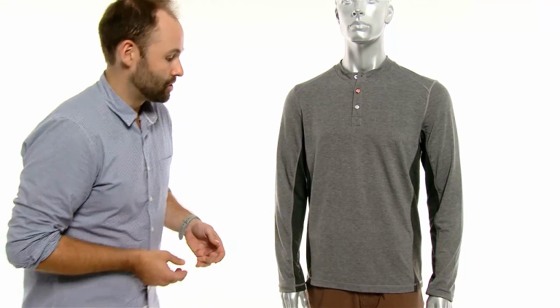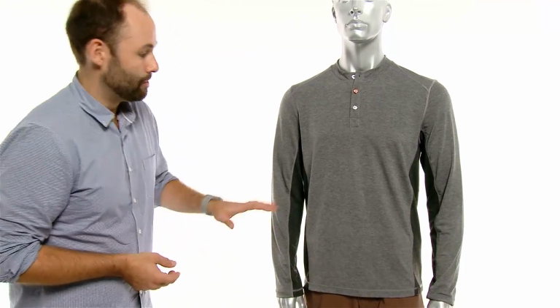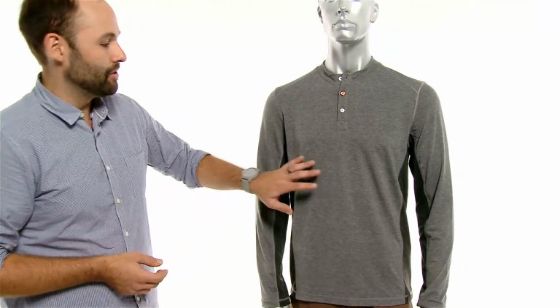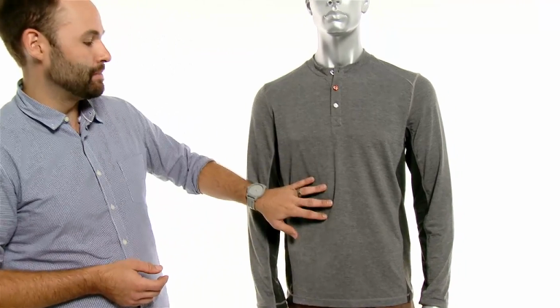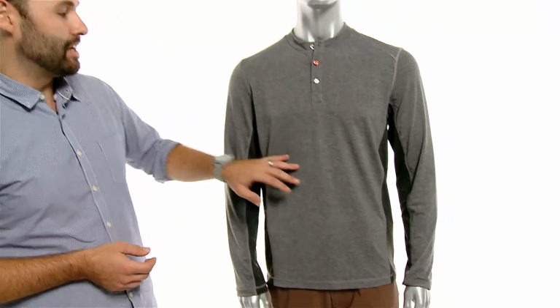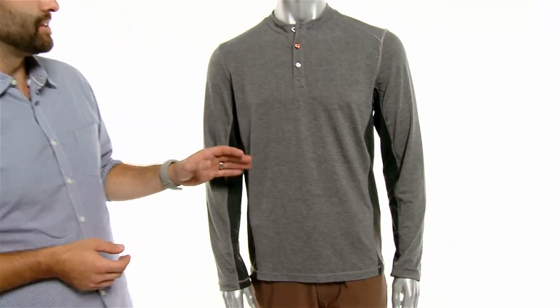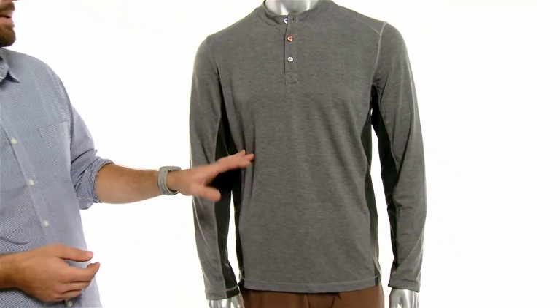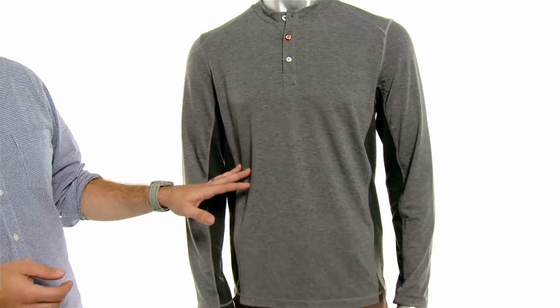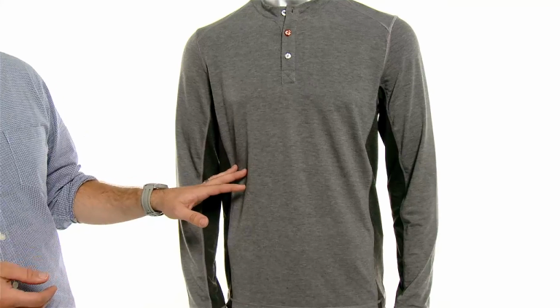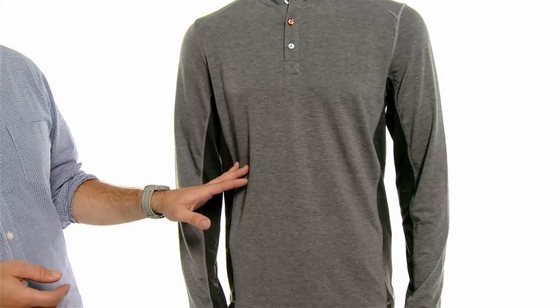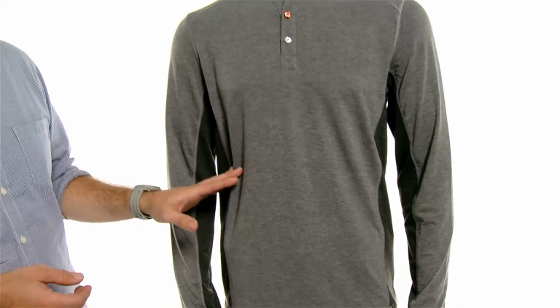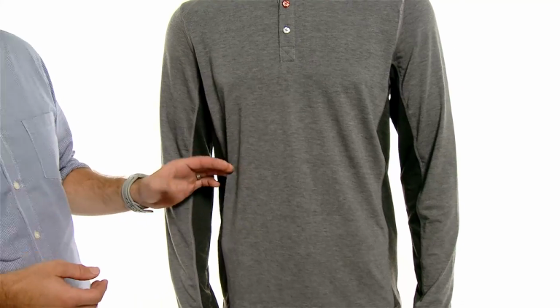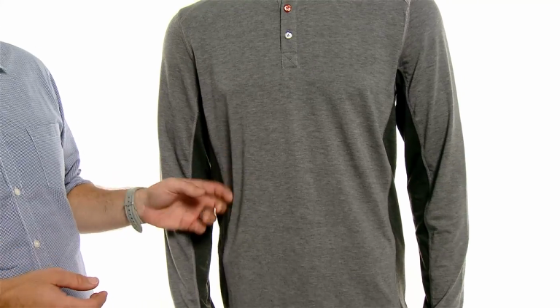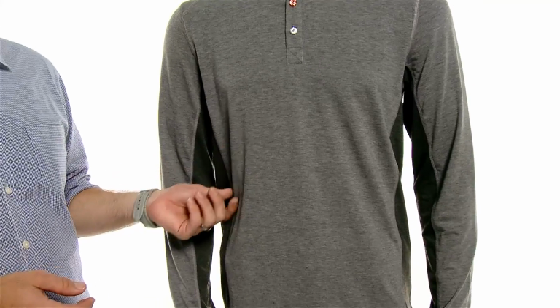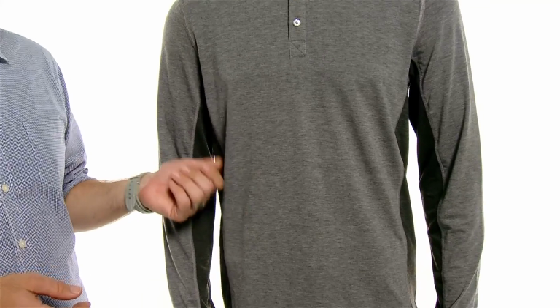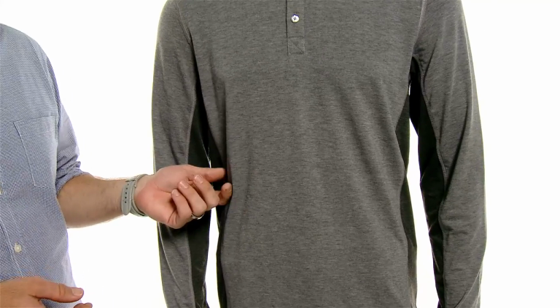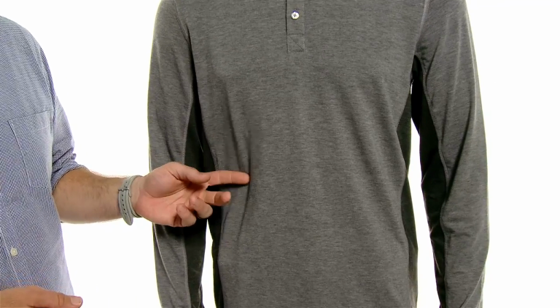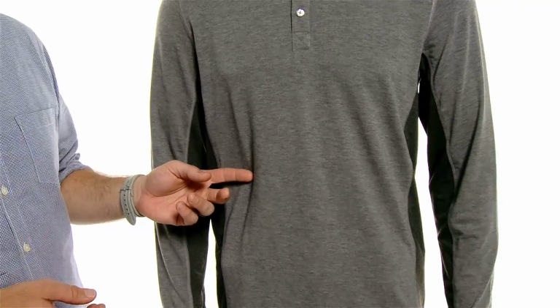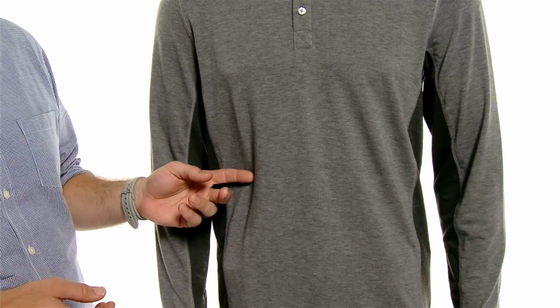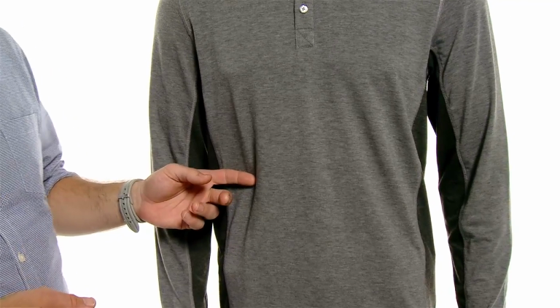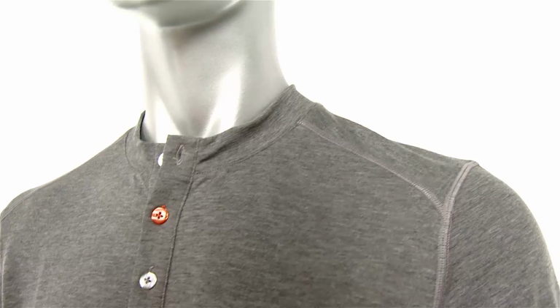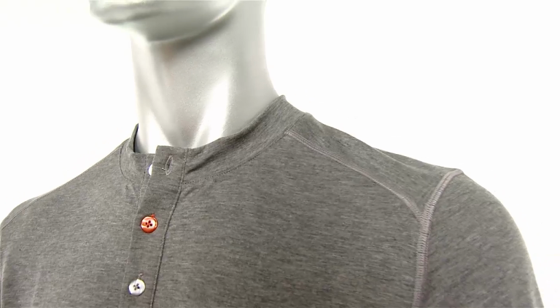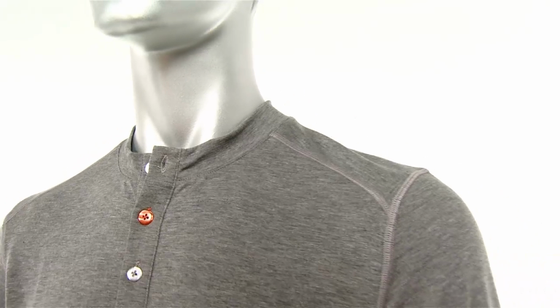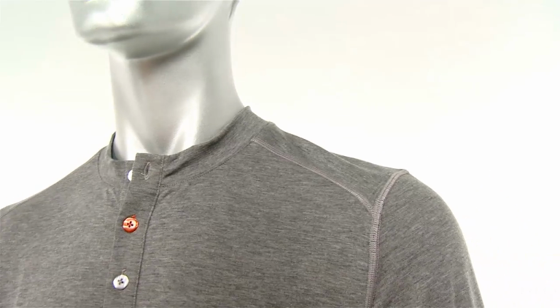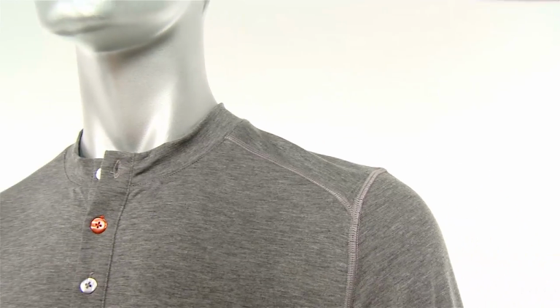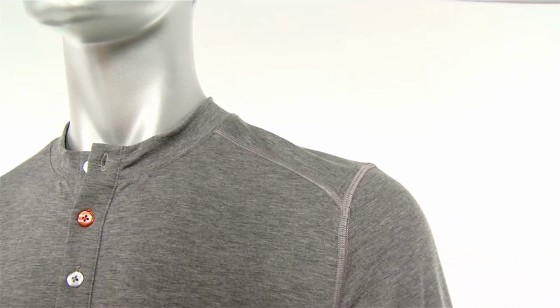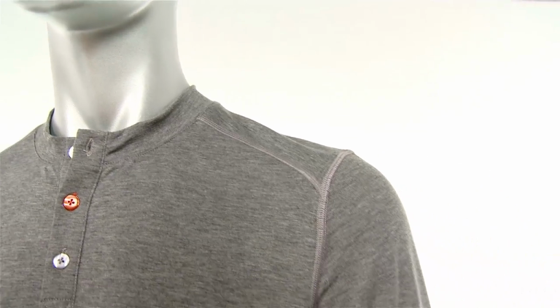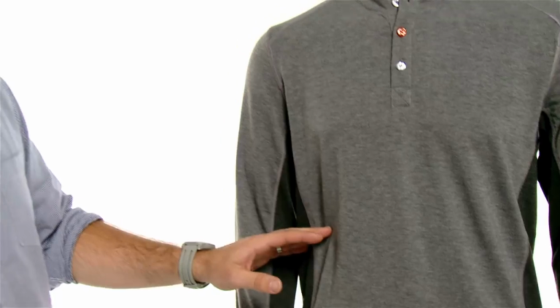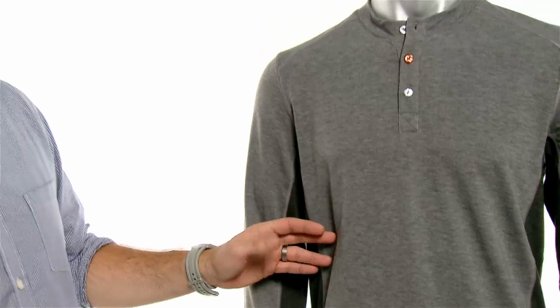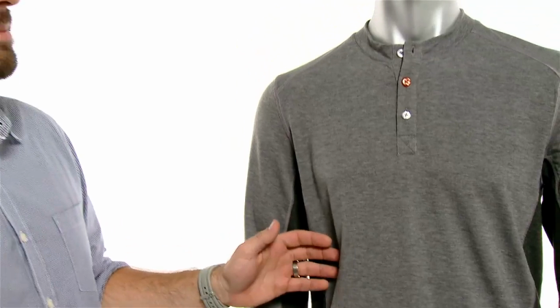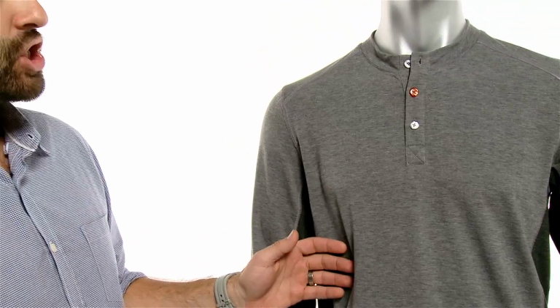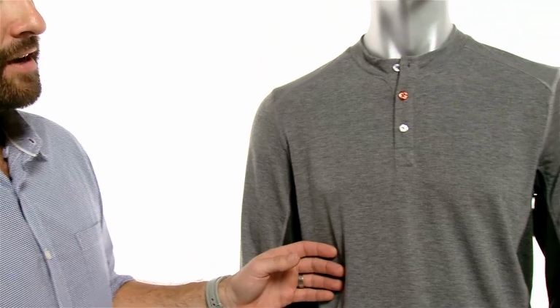The material it's made out of is a polyester-spandex blend, so it's lightweight, it's breathable, it's moisture wicking, and it has flat lock stitching all throughout the jersey, which is going to eliminate chafing.